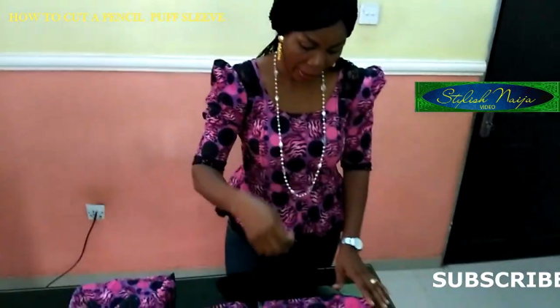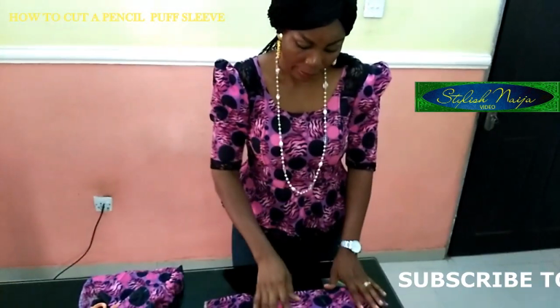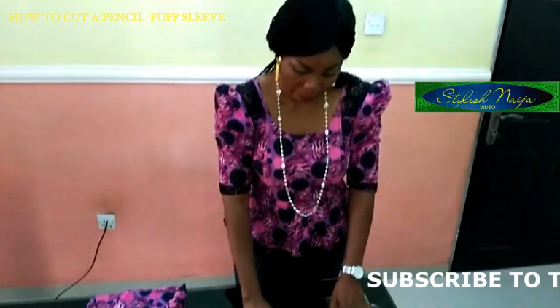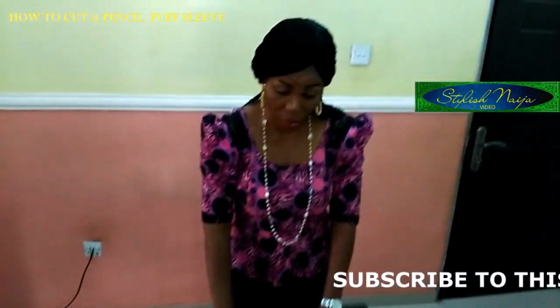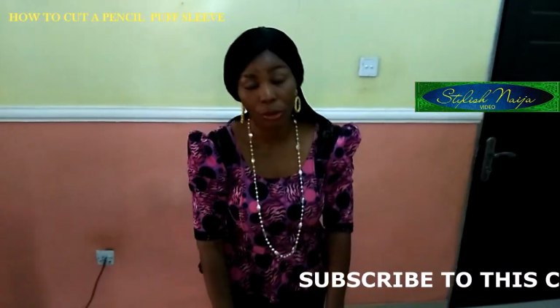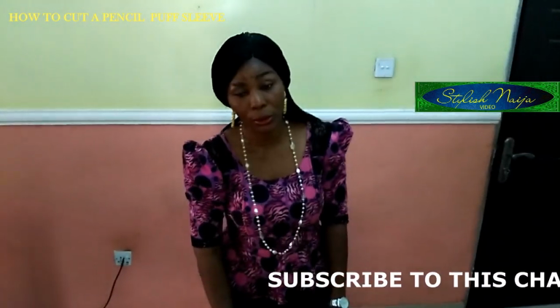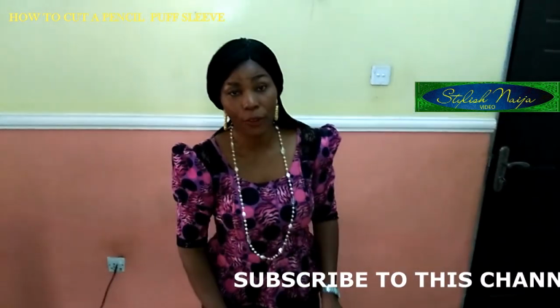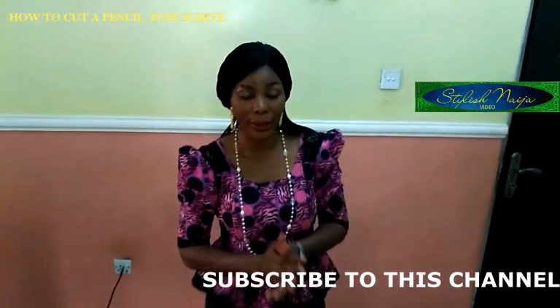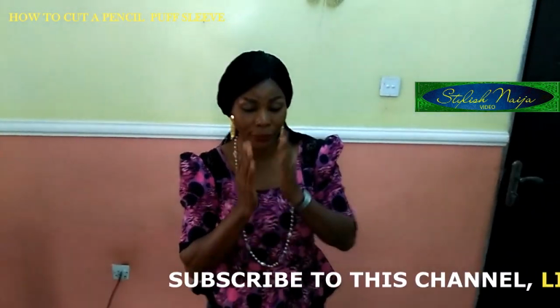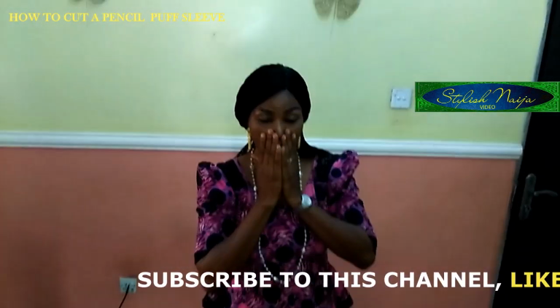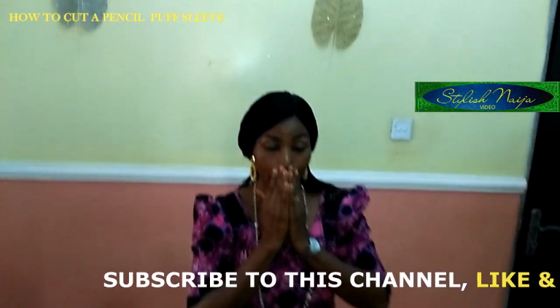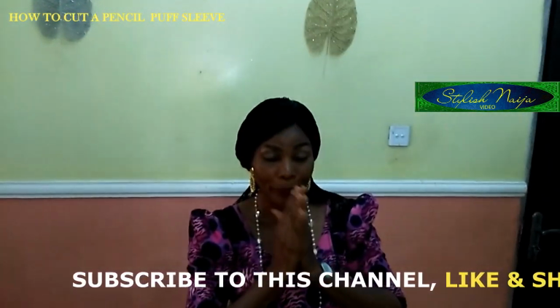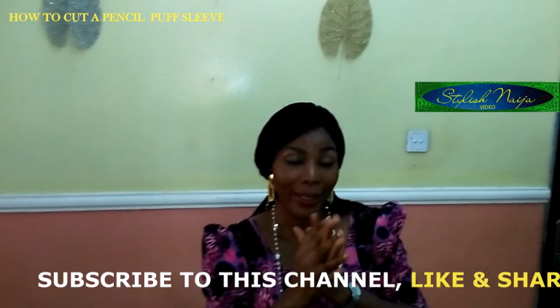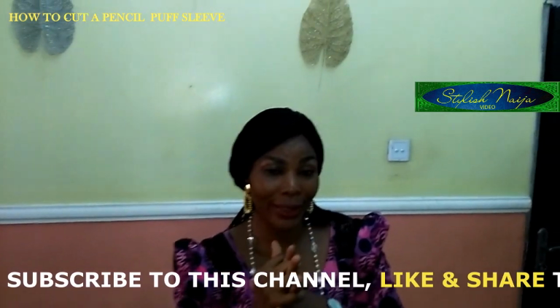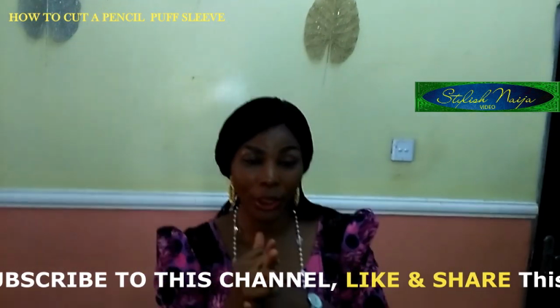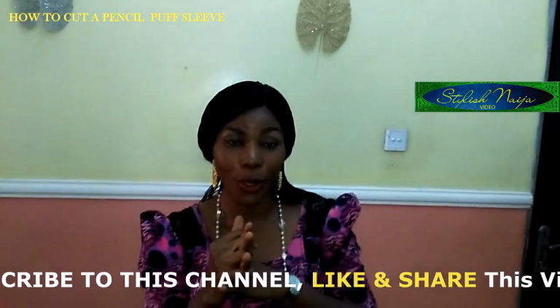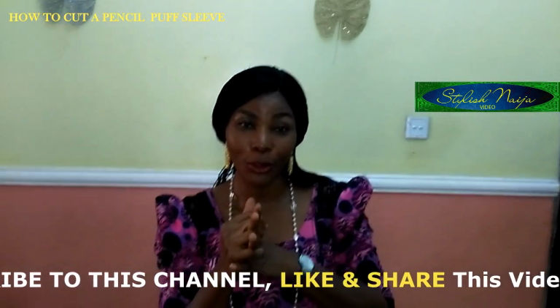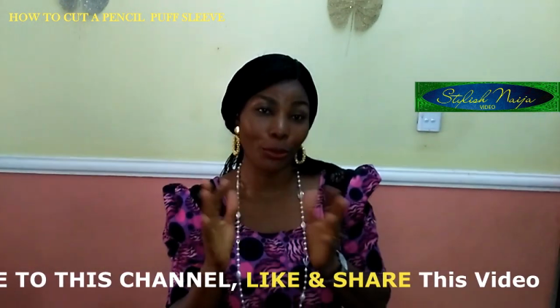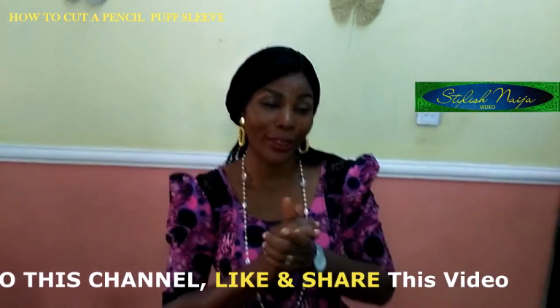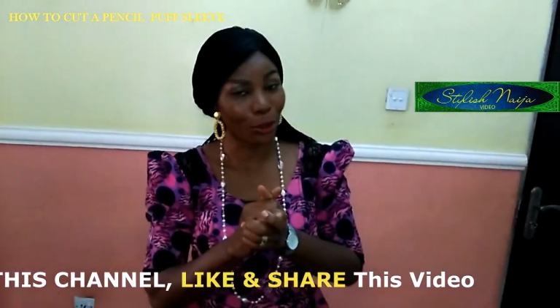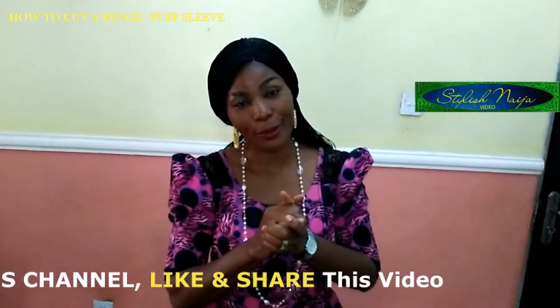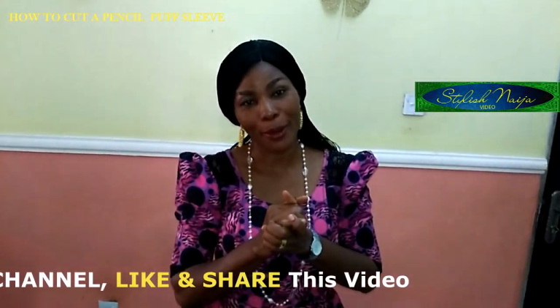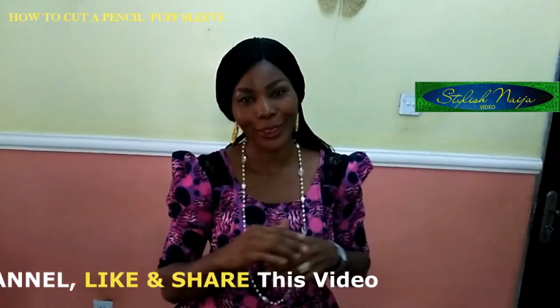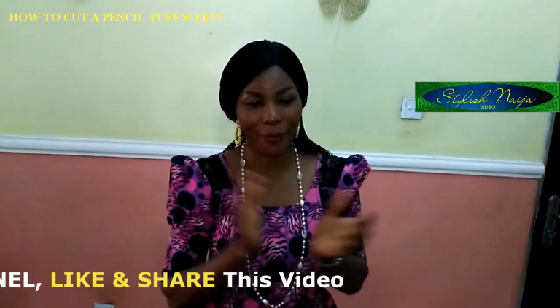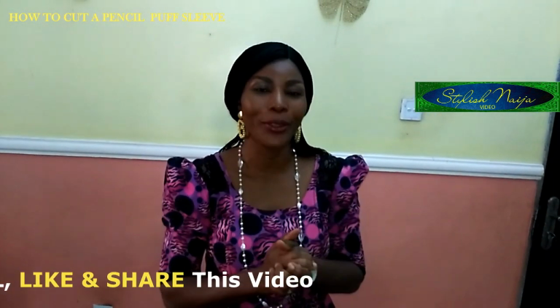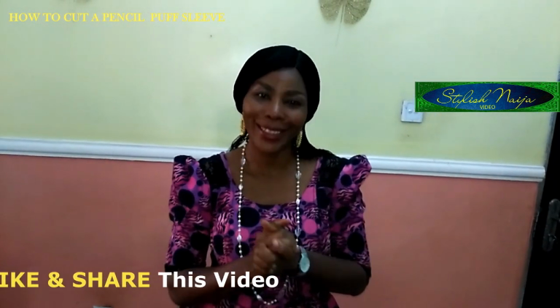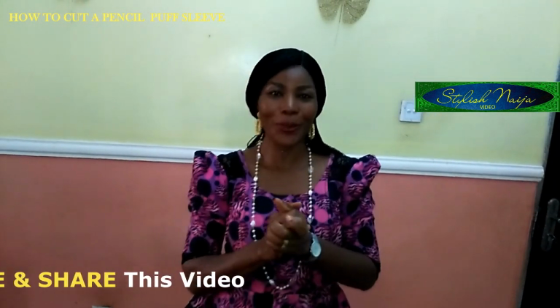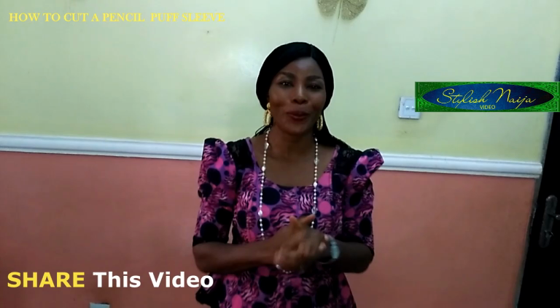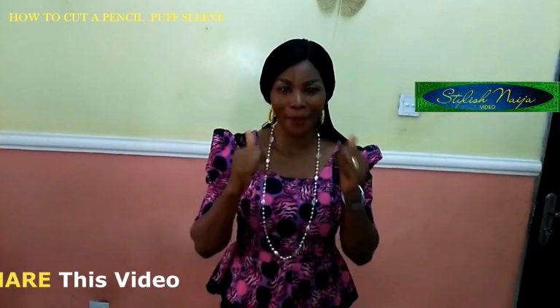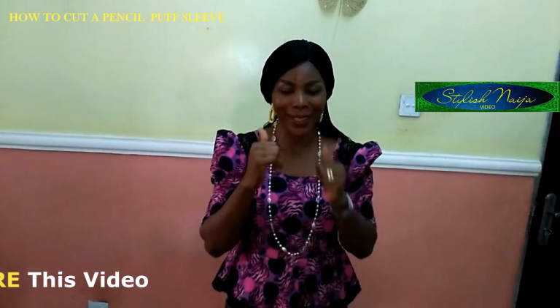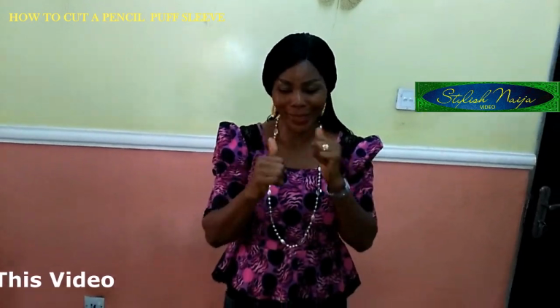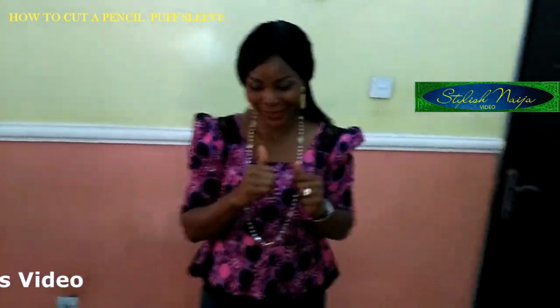I've come to the end of this video. As I said initially, if you haven't subscribed to my channel please subscribe, like the video, and share. Thank you so much for watching — bye, God bless you.